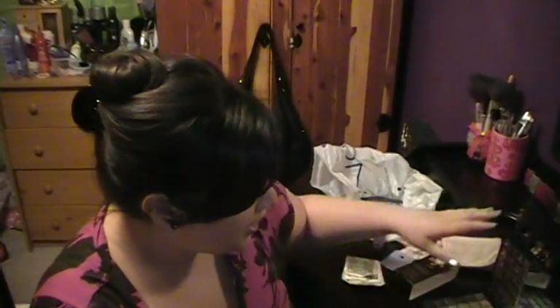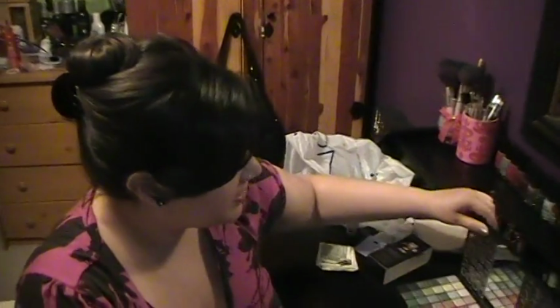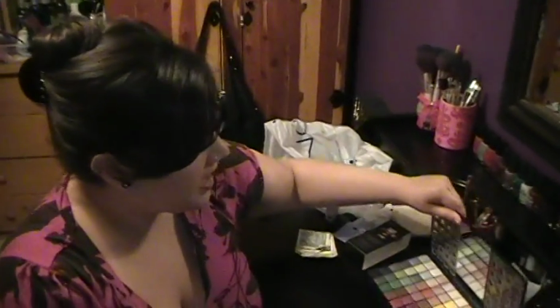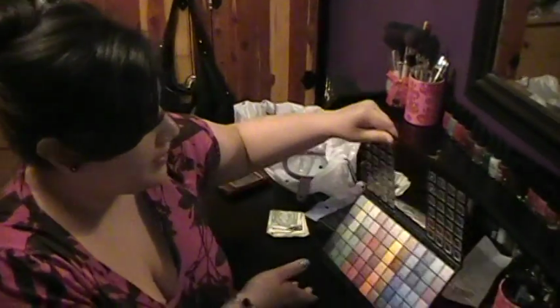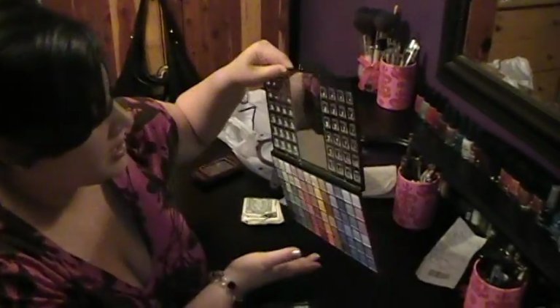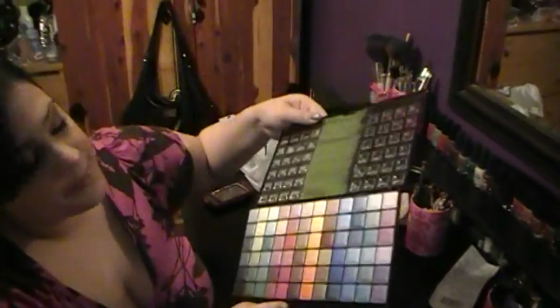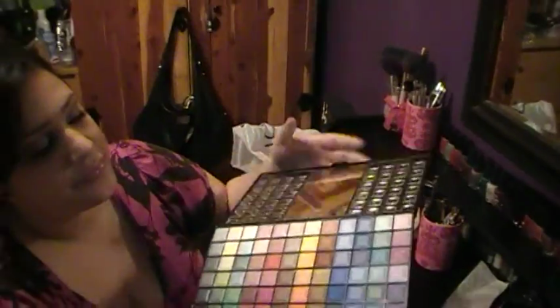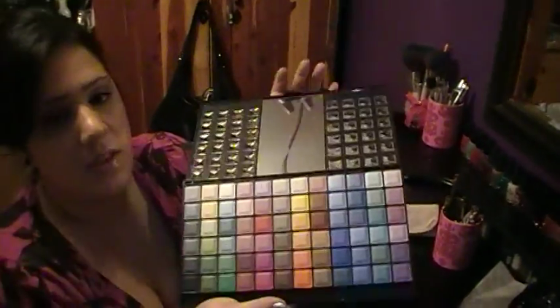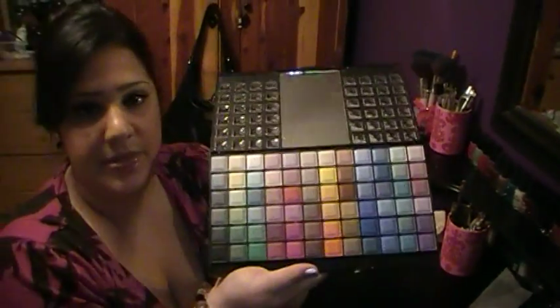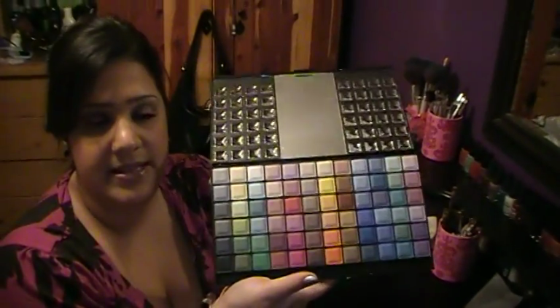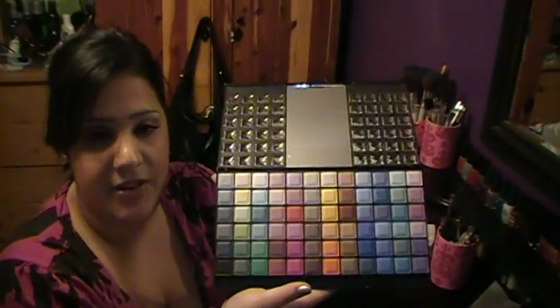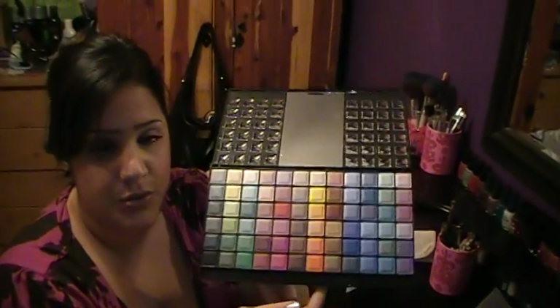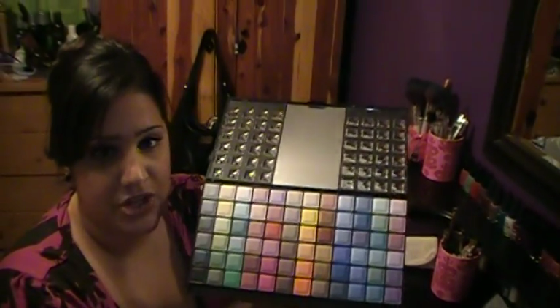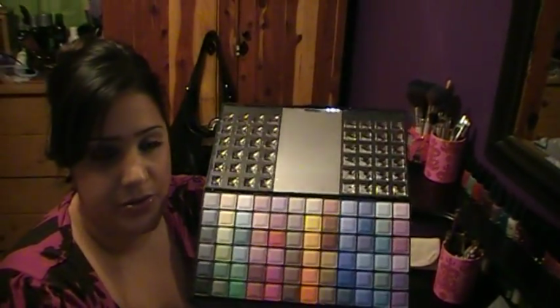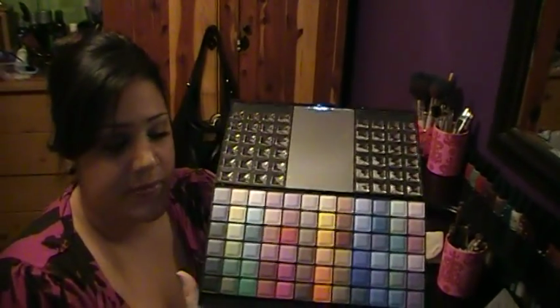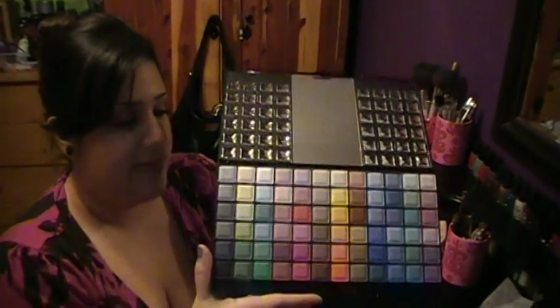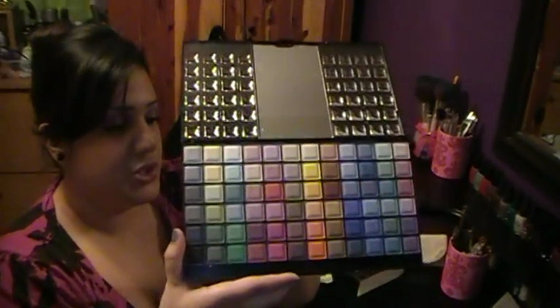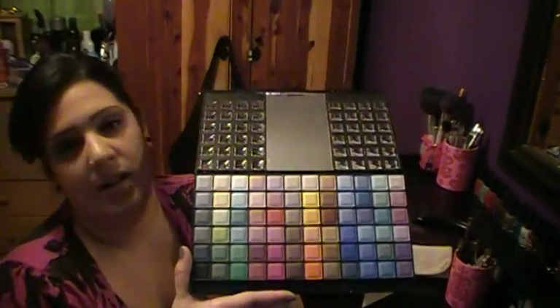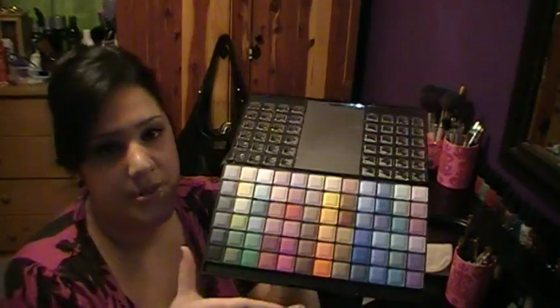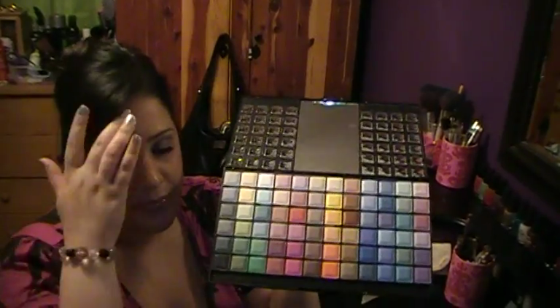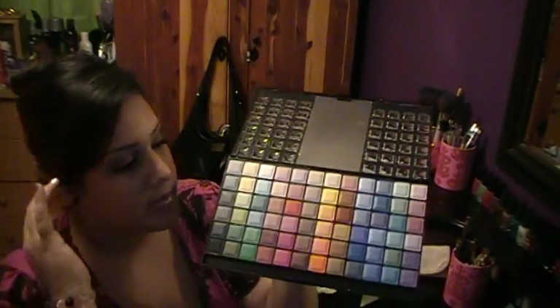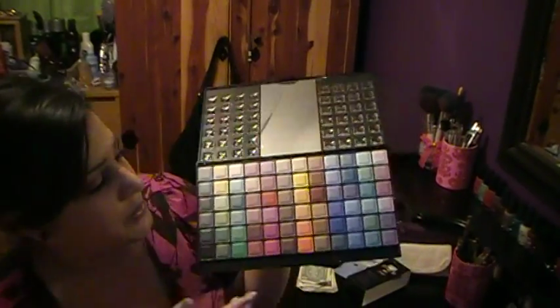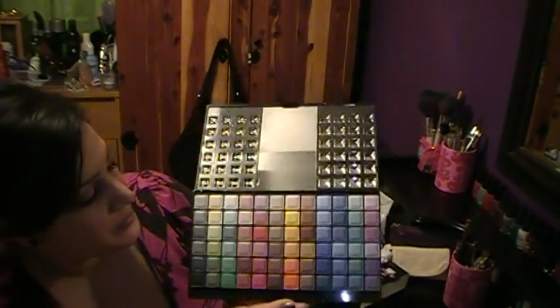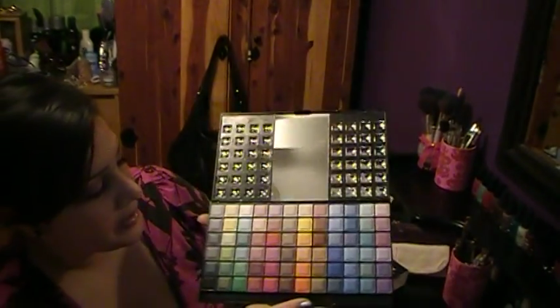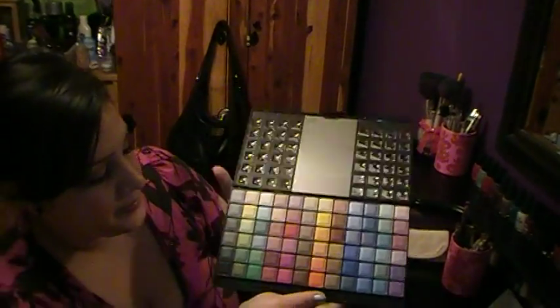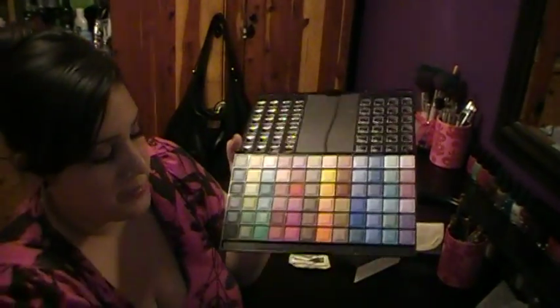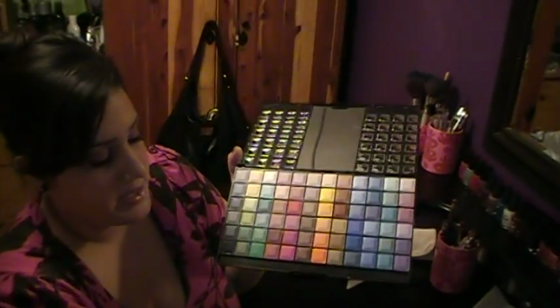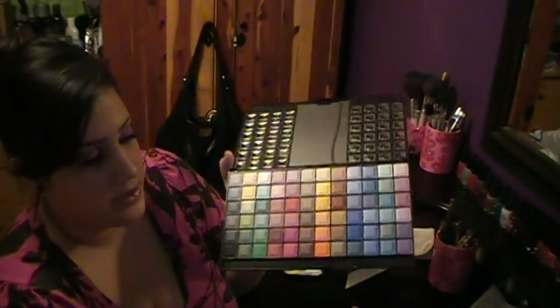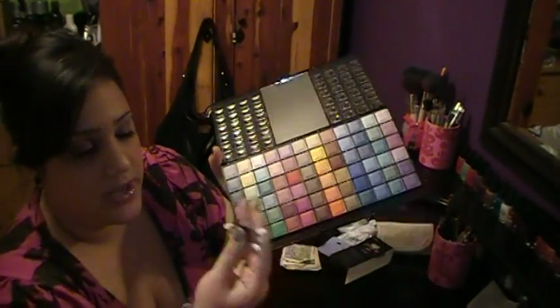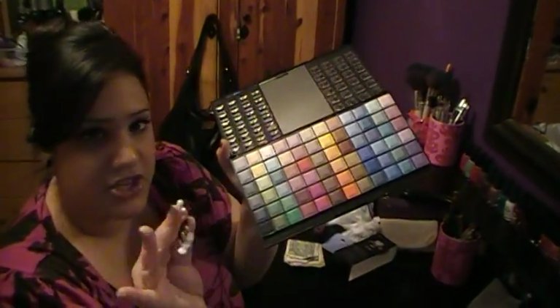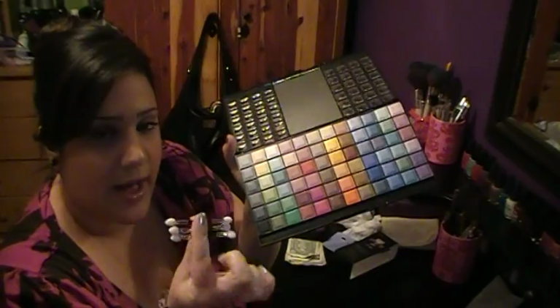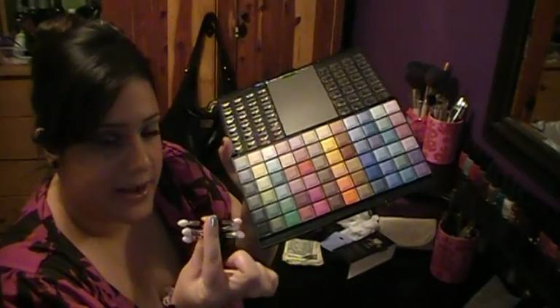So one of the things I got is this. This is 72 eyeshadows and this was $20. So this is one thing I got and it came with these three eyeshadow applicators.